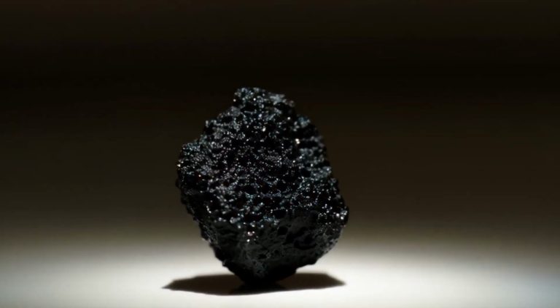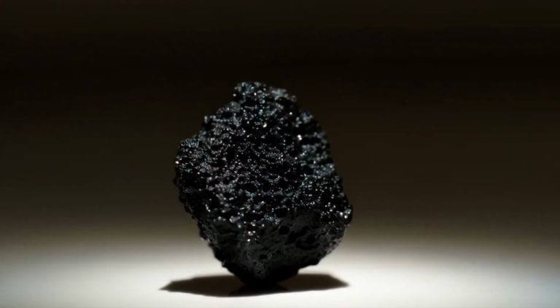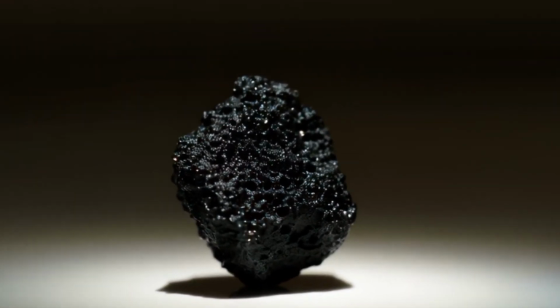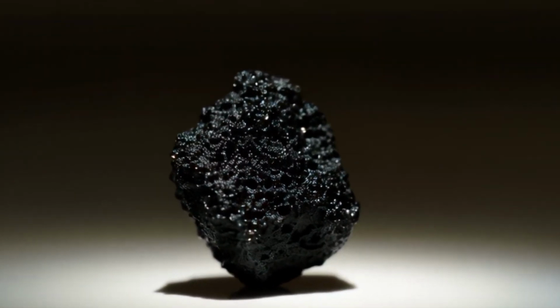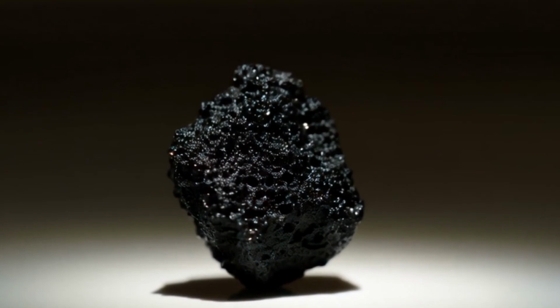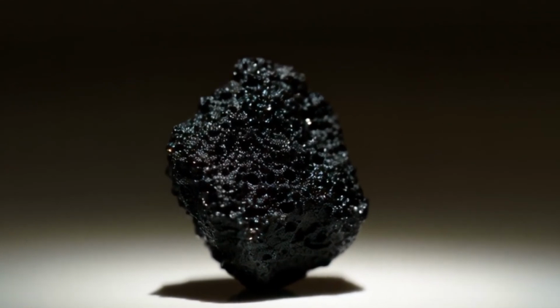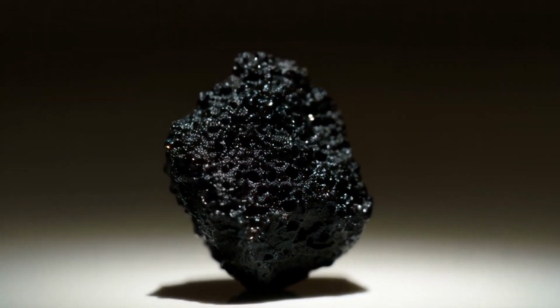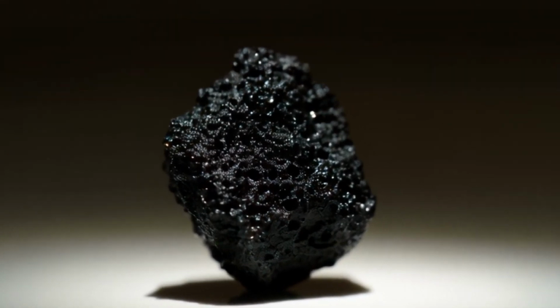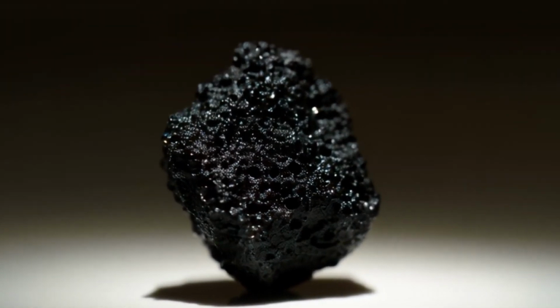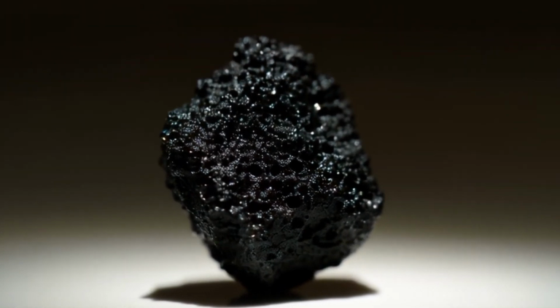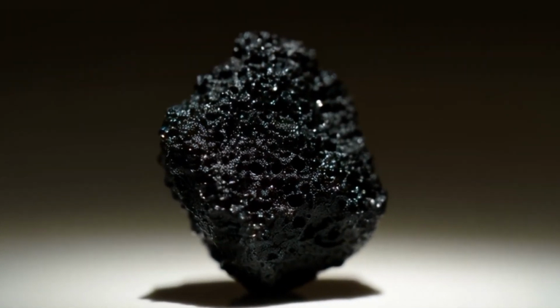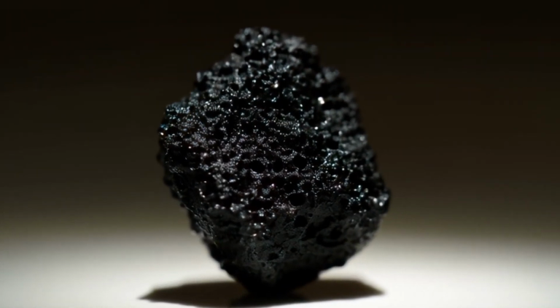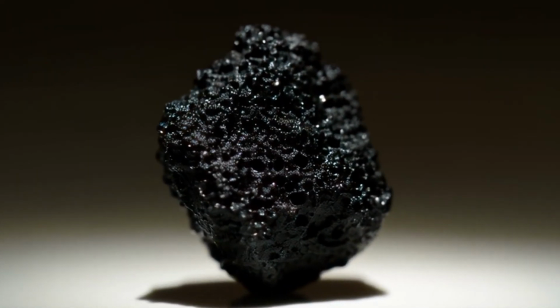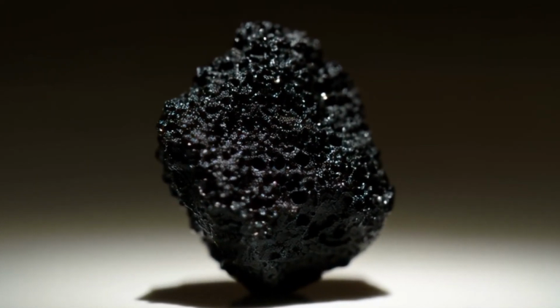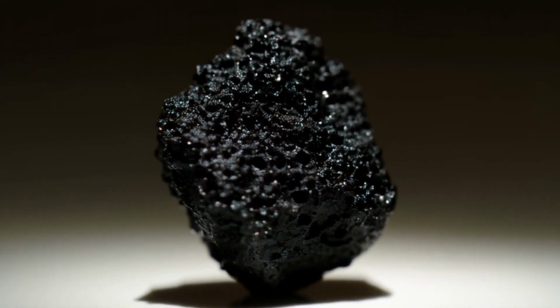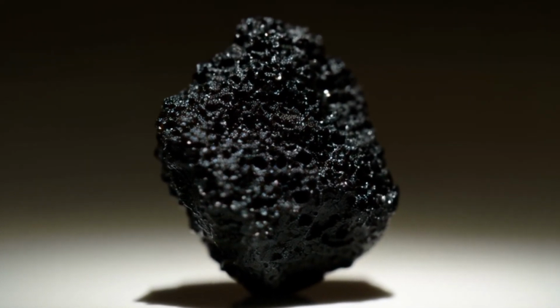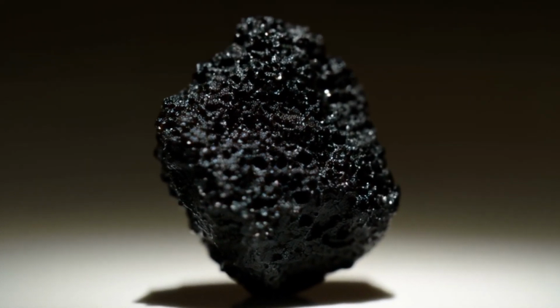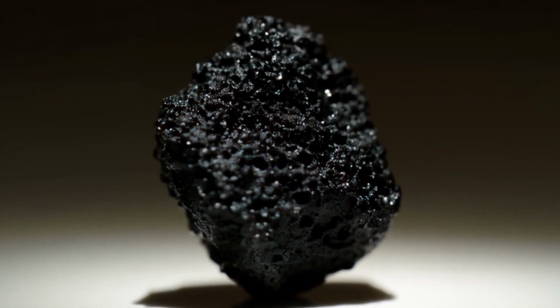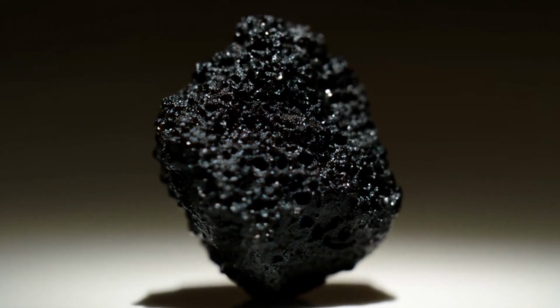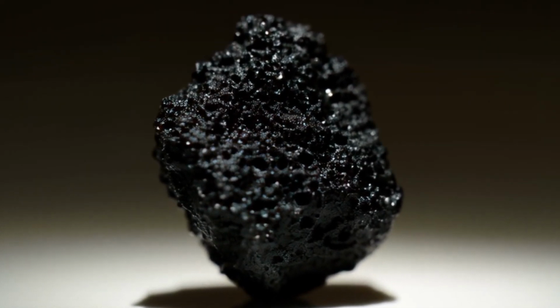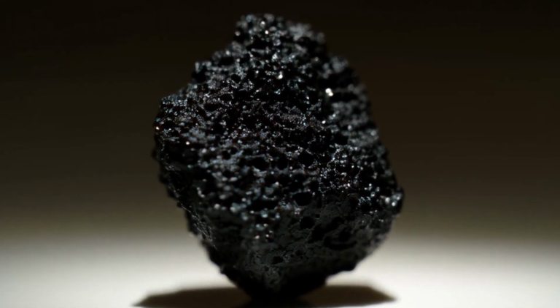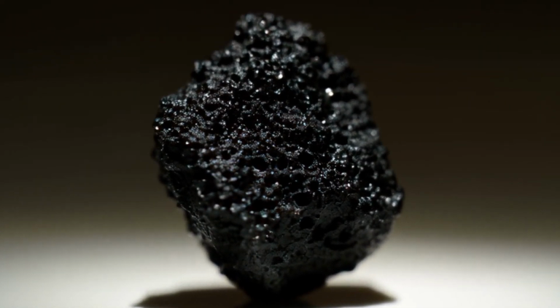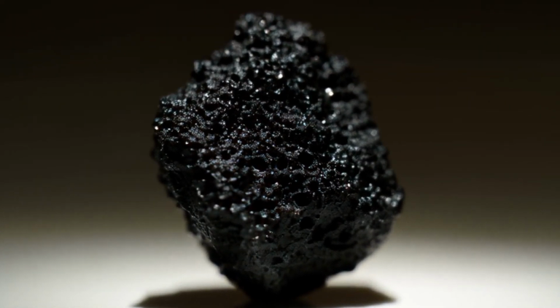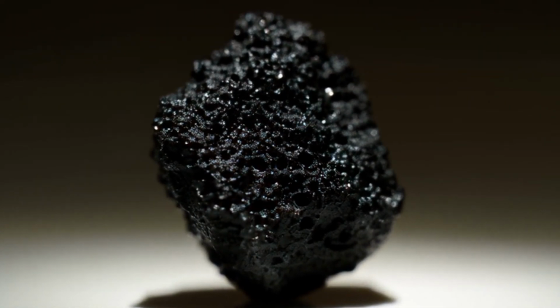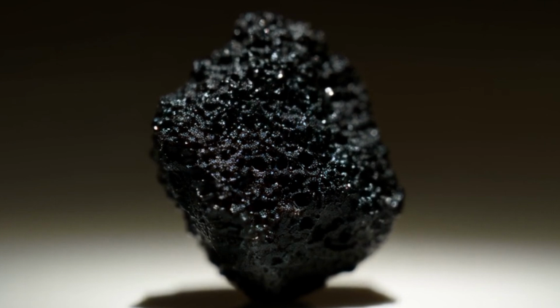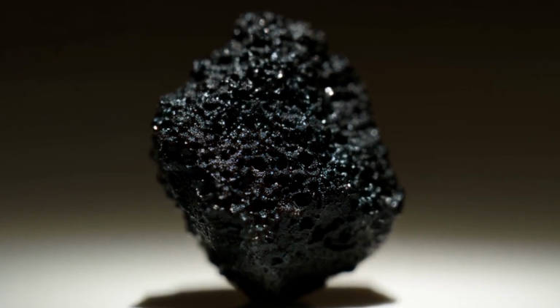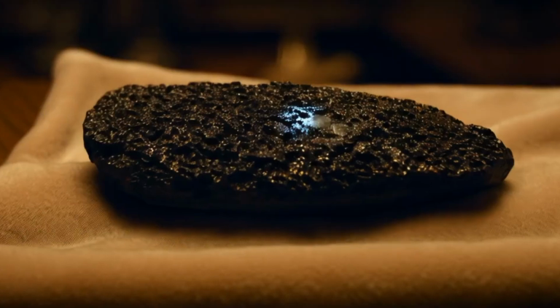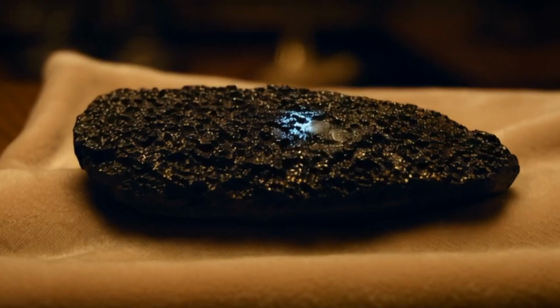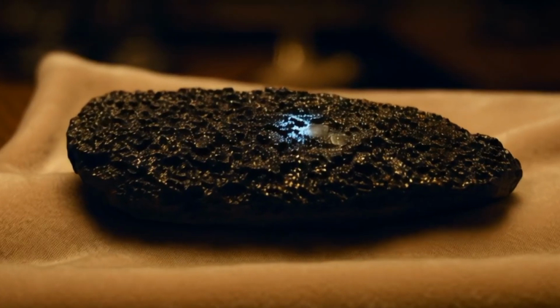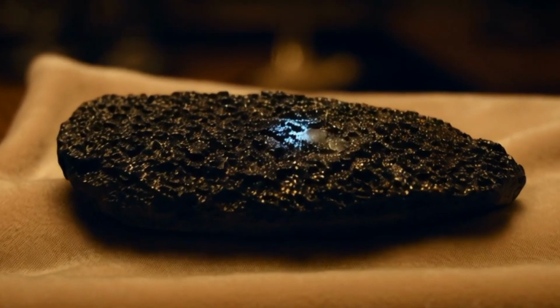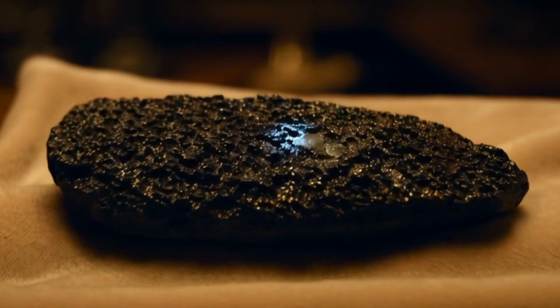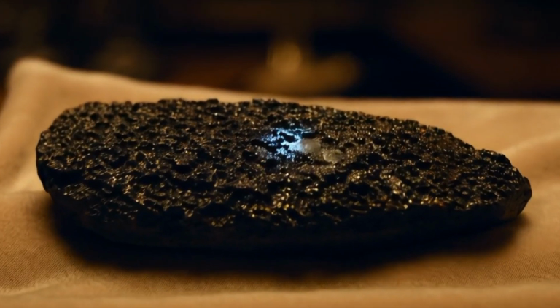6. Magnet Test: Some carbonado stones contain small amounts of iron, making them slightly magnetic. Try using a strong magnet to see if there's a weak attraction.